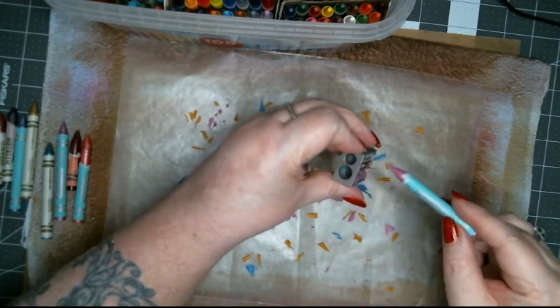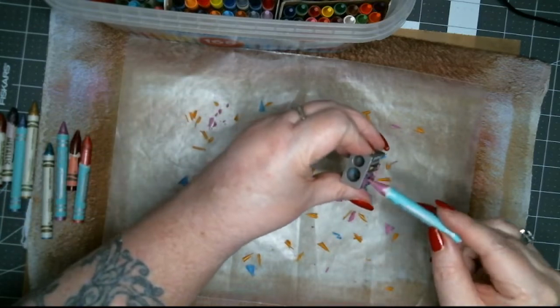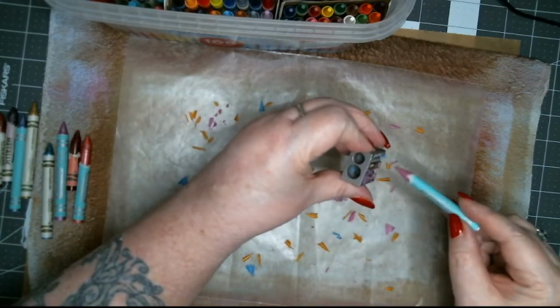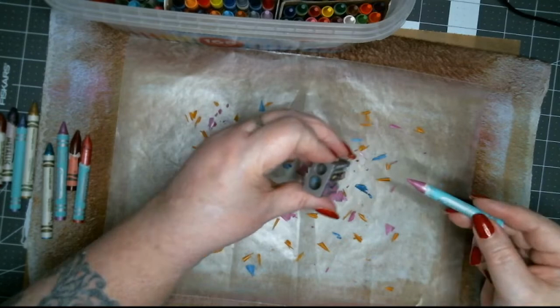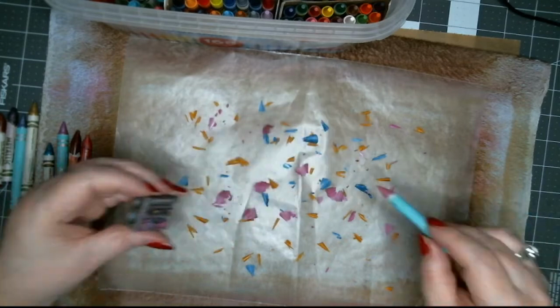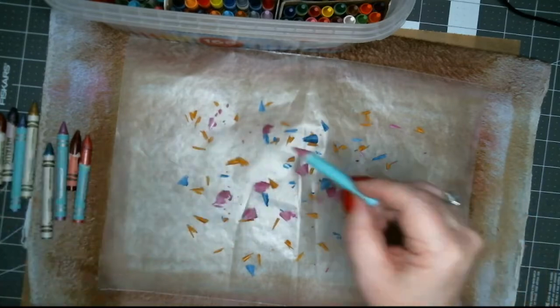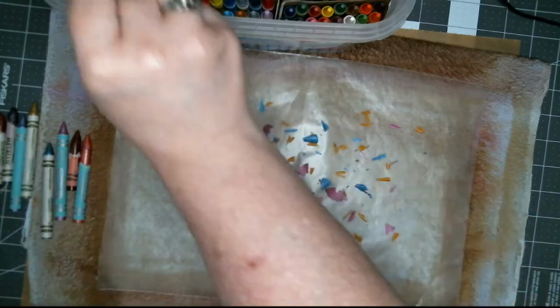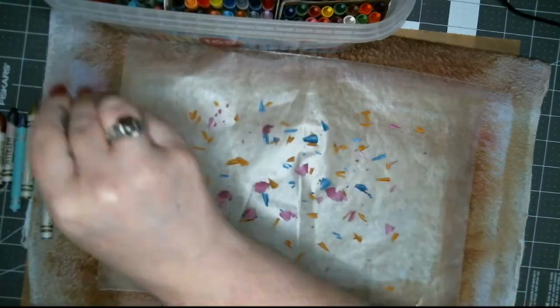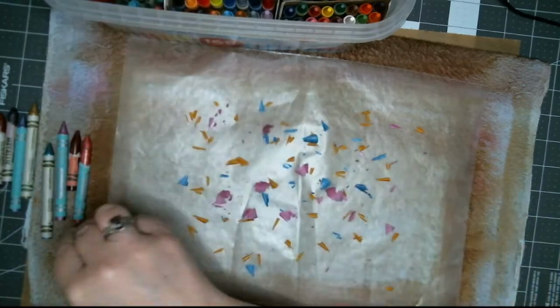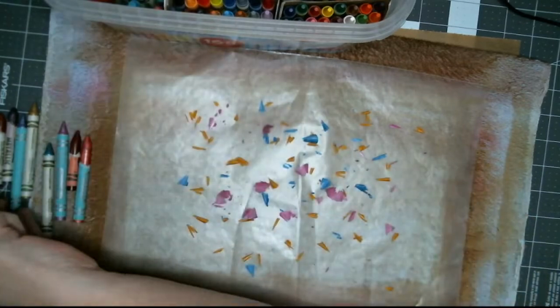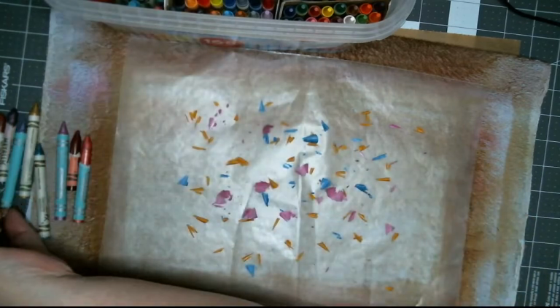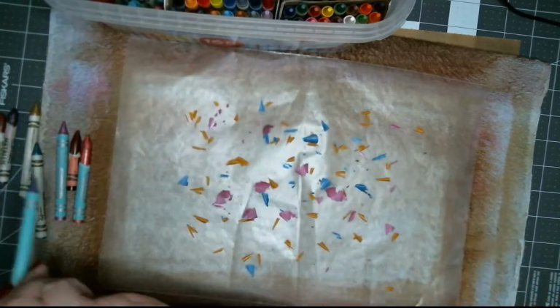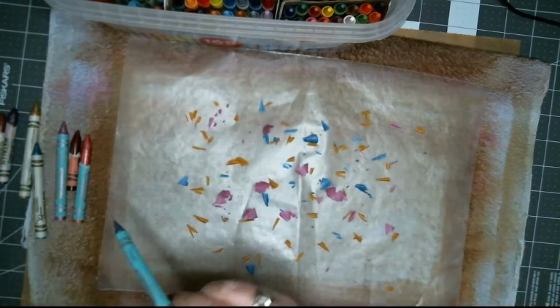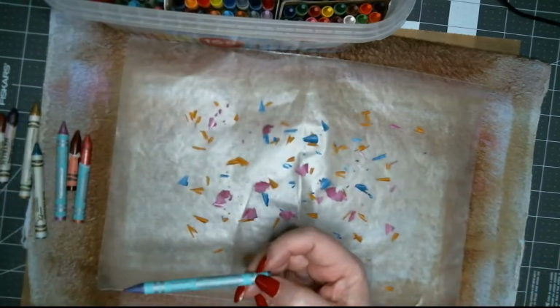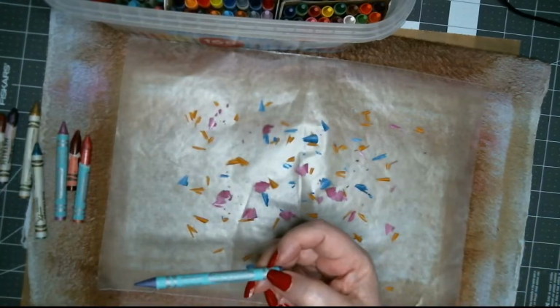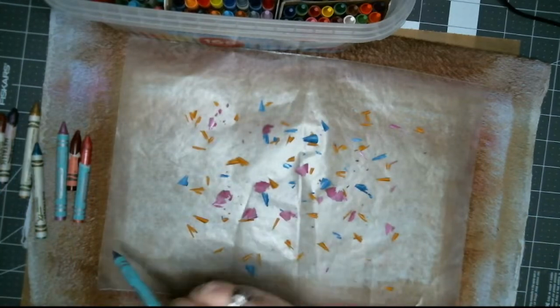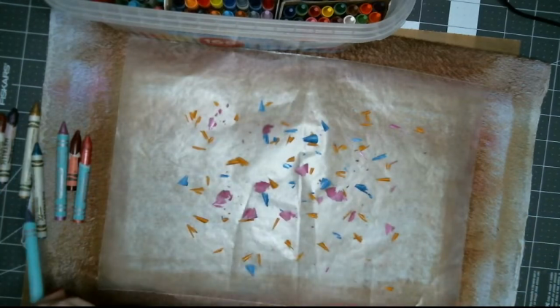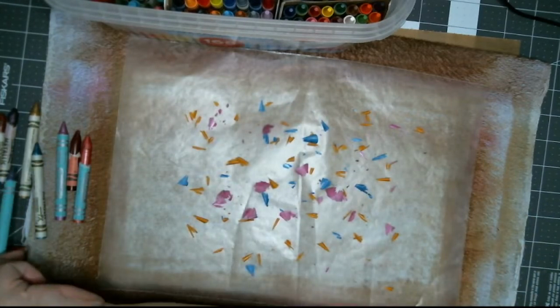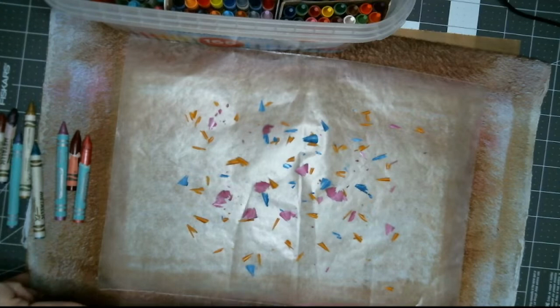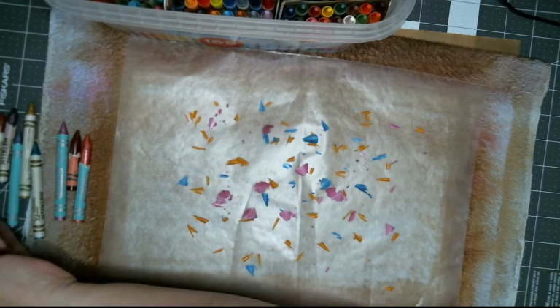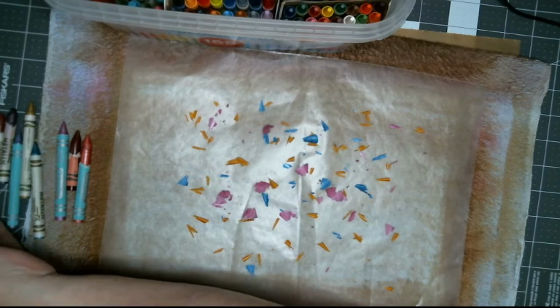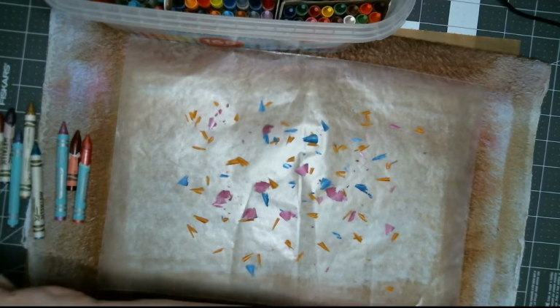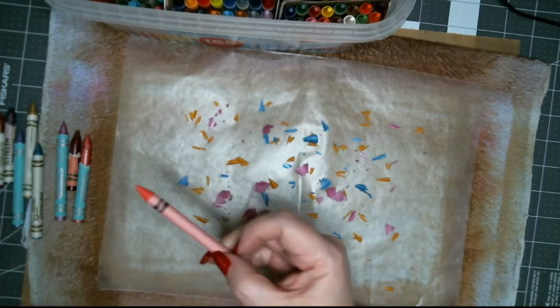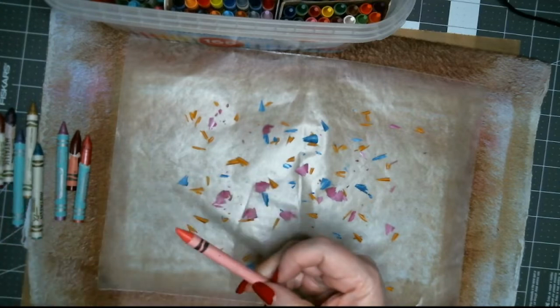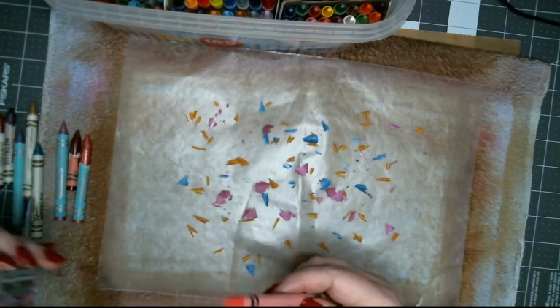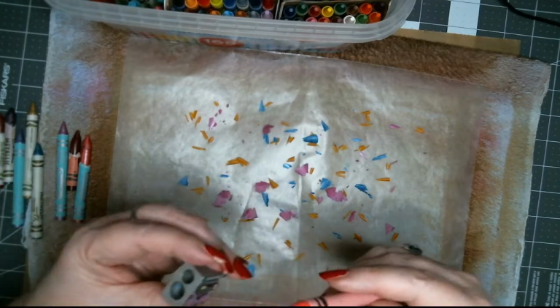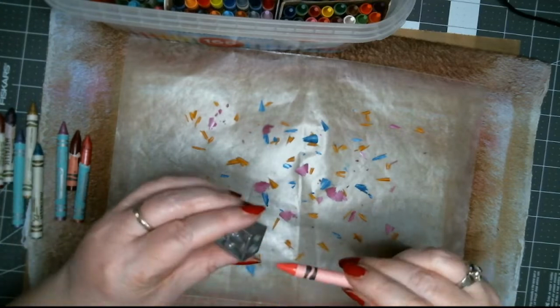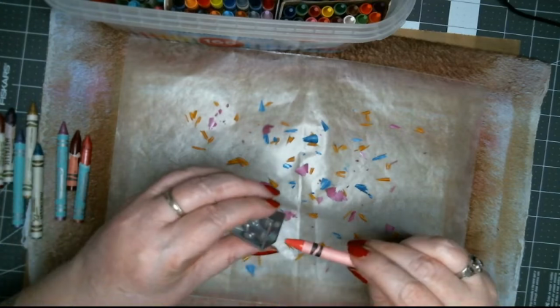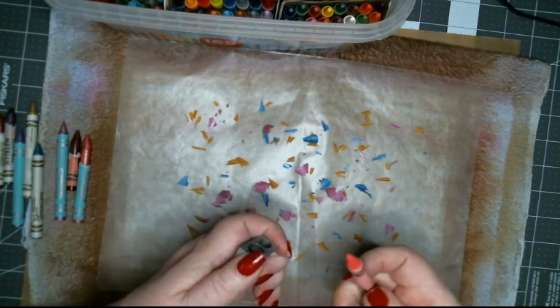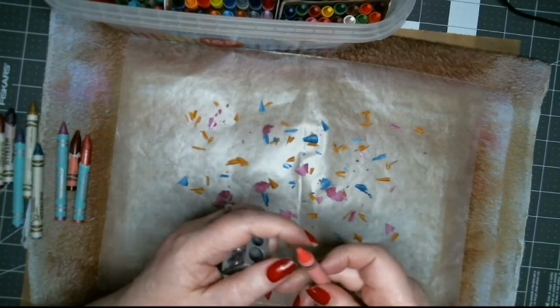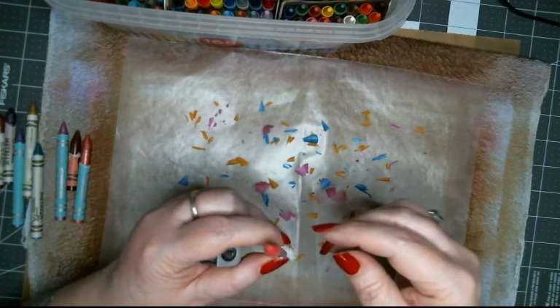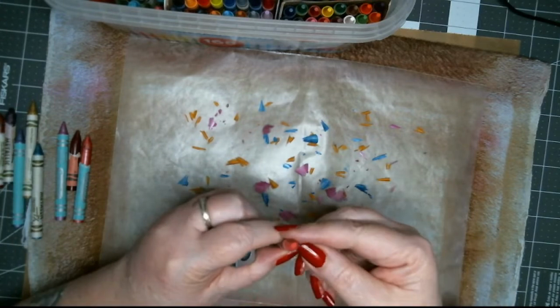Here's a pretty blue — wait, that's a metallic. Here's a plain pink. Let's take some paper off.